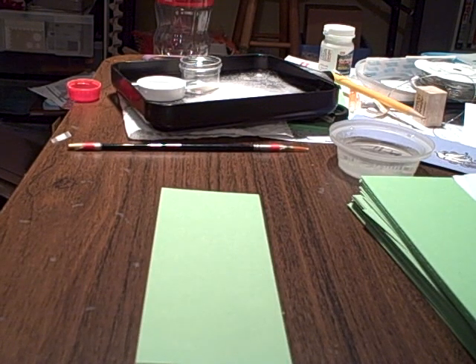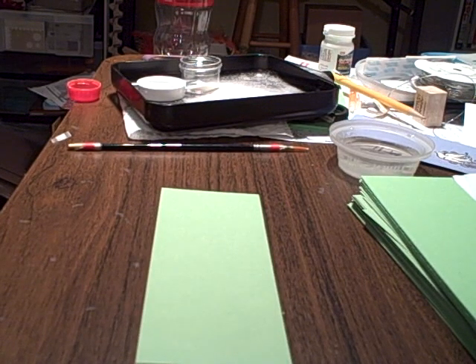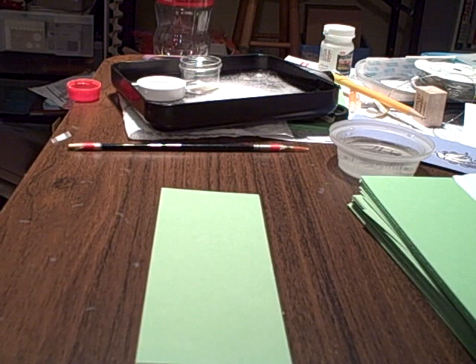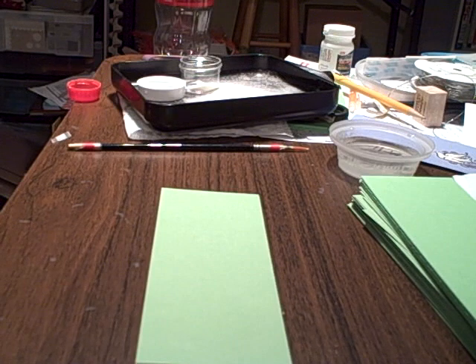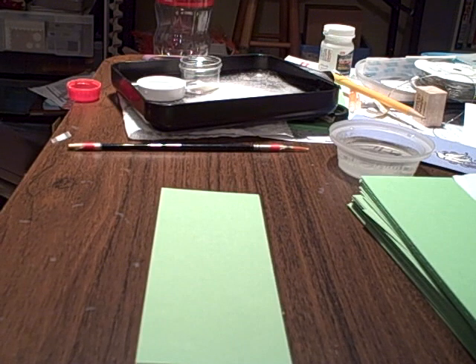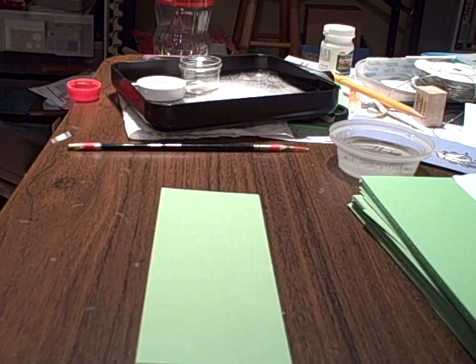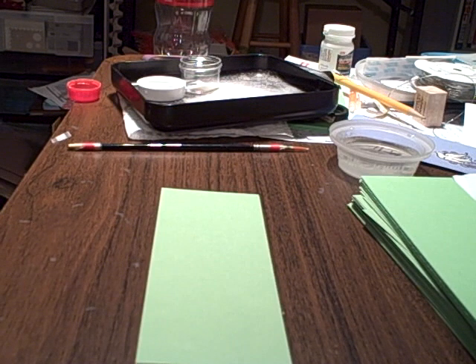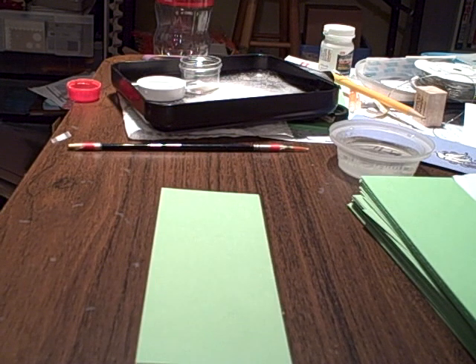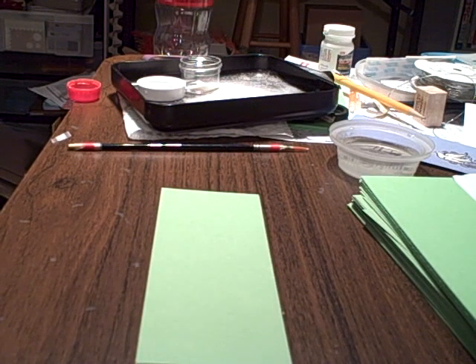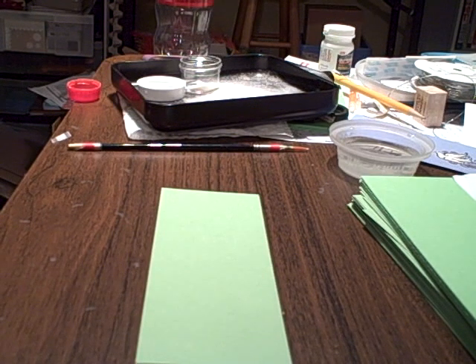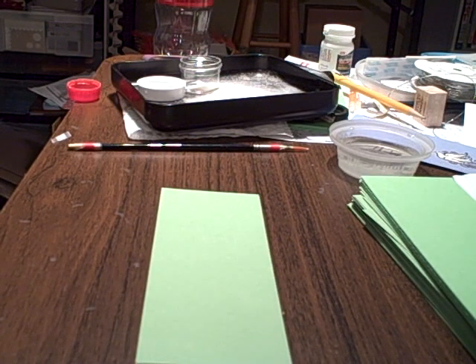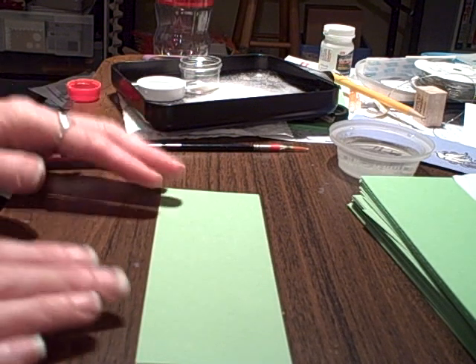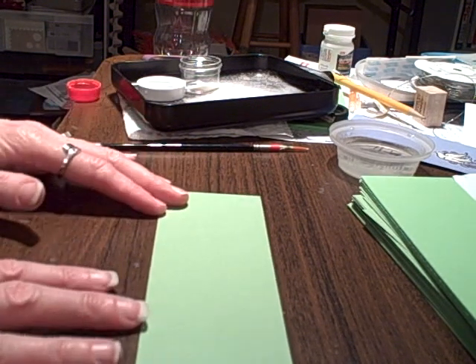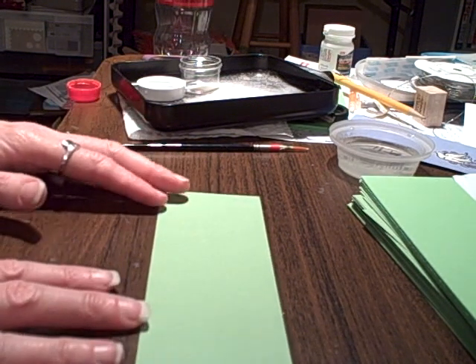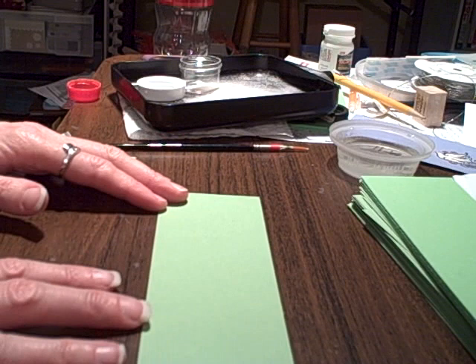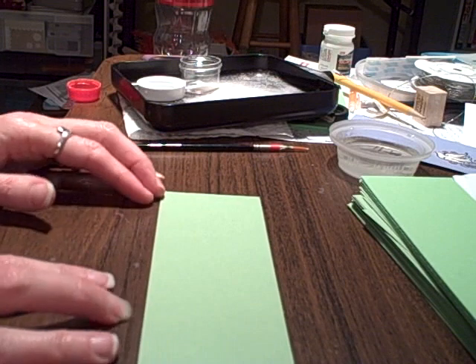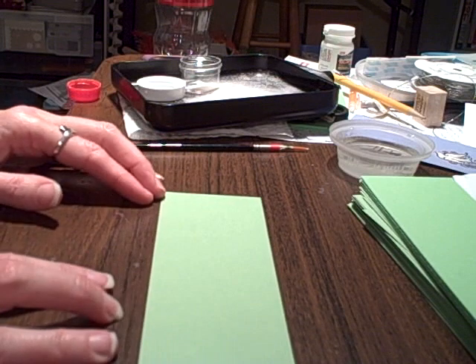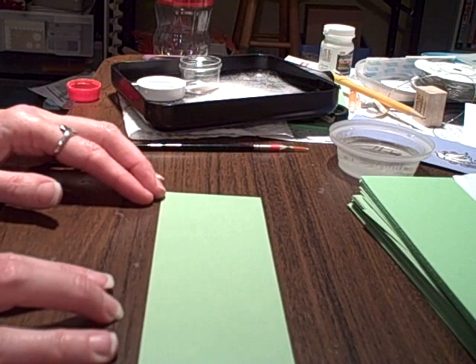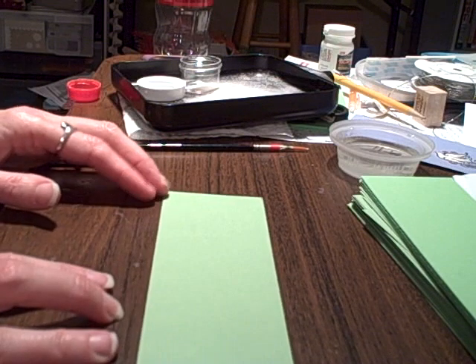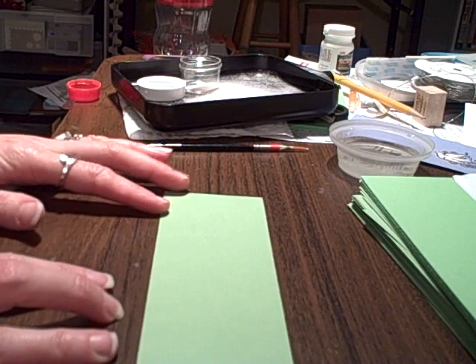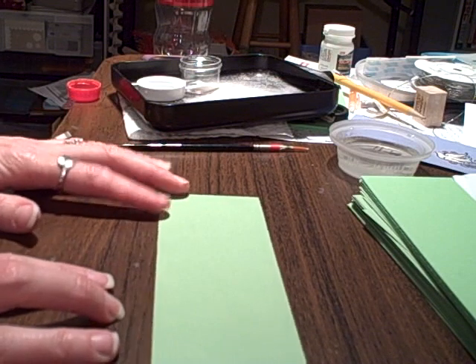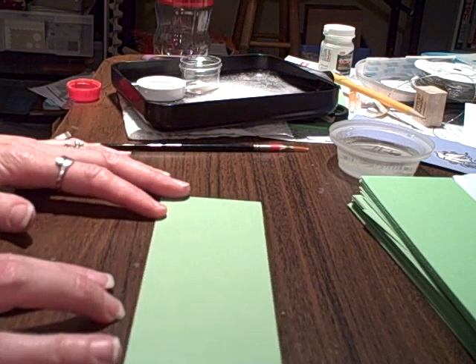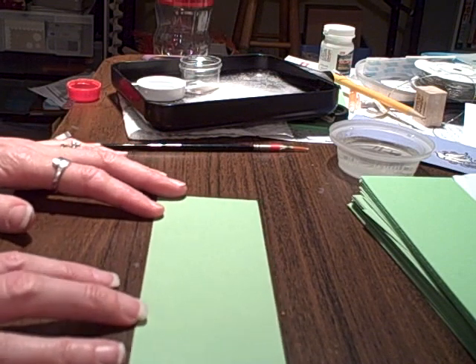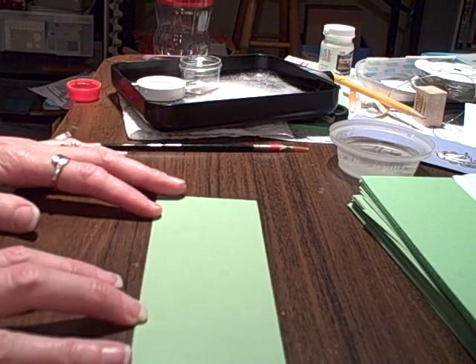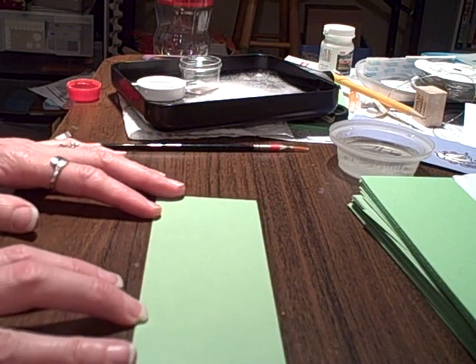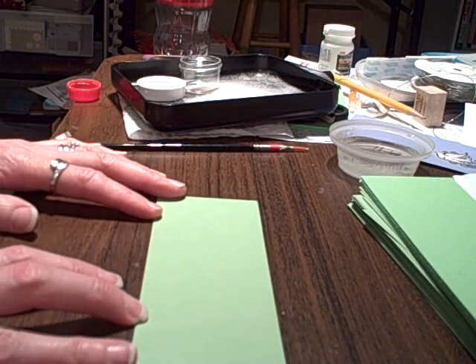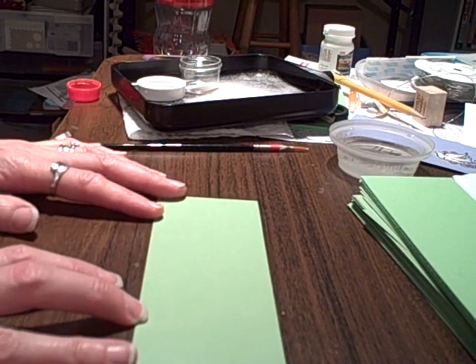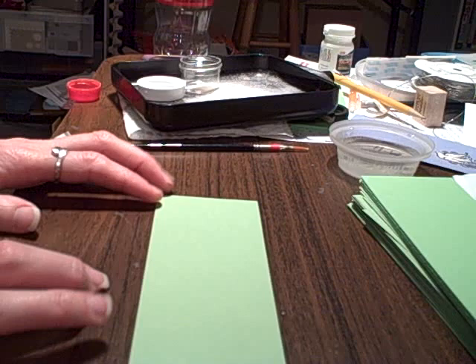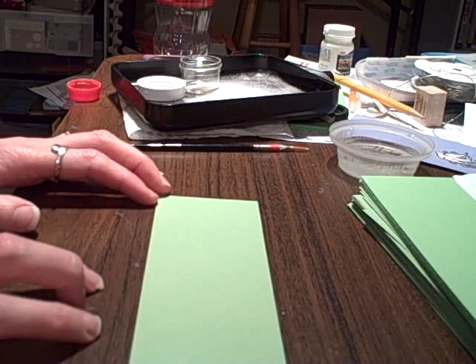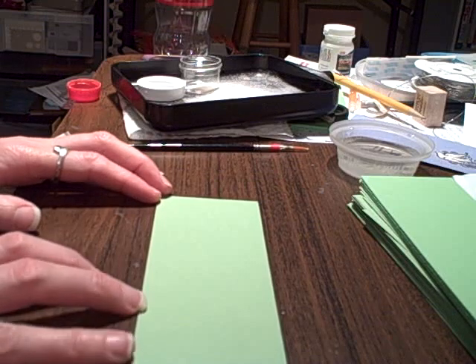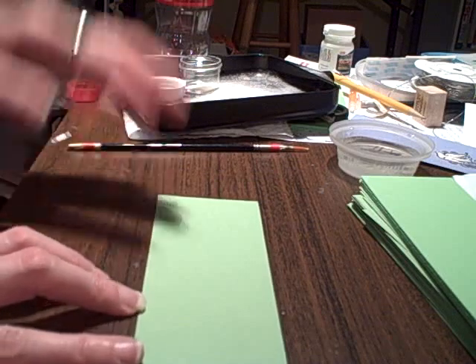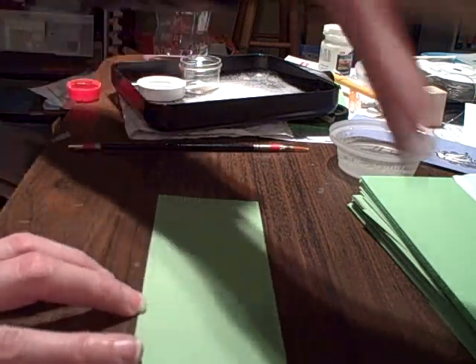This is Anna Marie Stell and I'm going to share with you a bleaching technique that you can use on a wide variety of projects. I'm going to use this technique on my Christmas cards so I thought I'd share it with you.